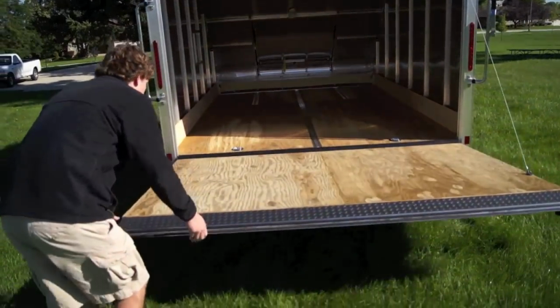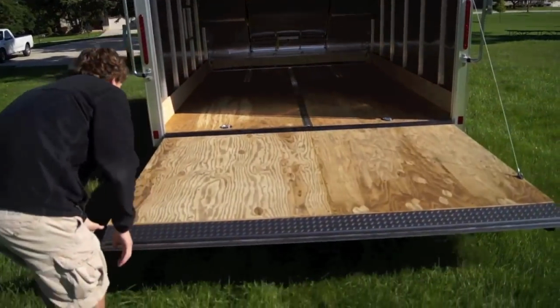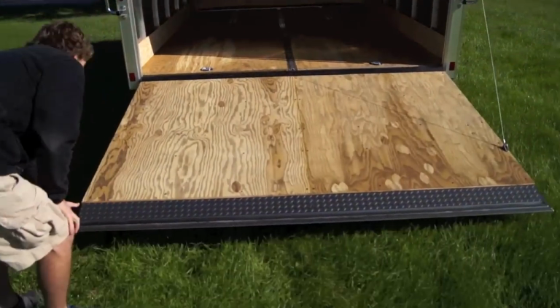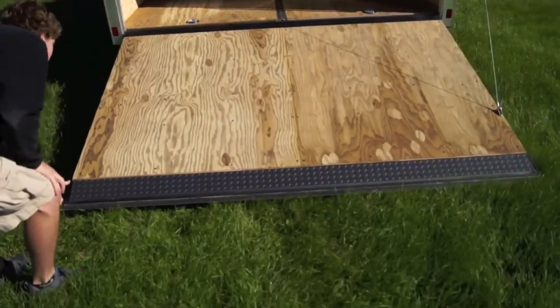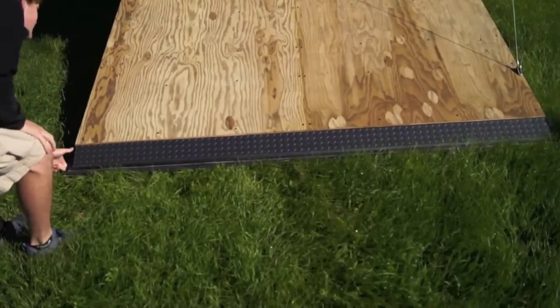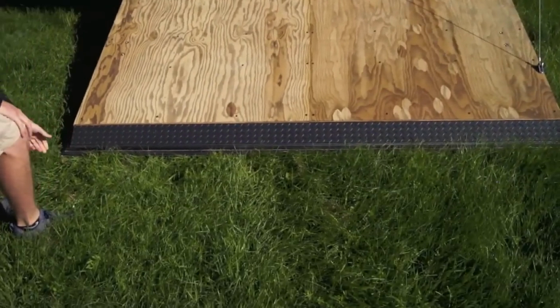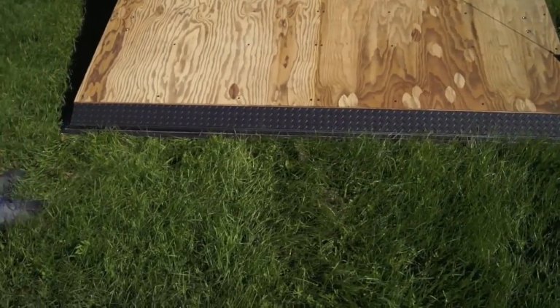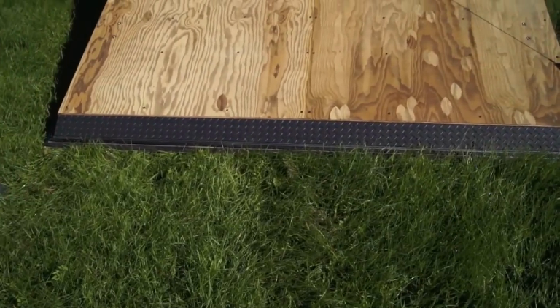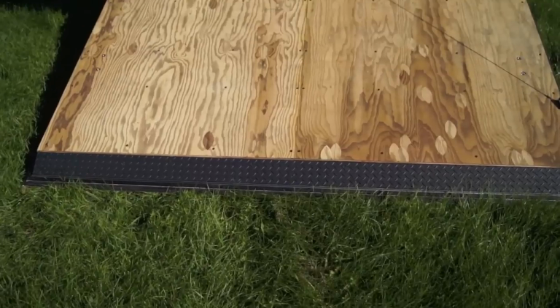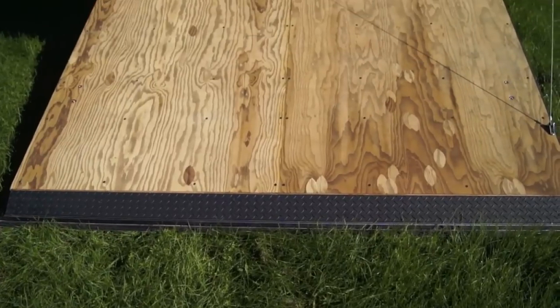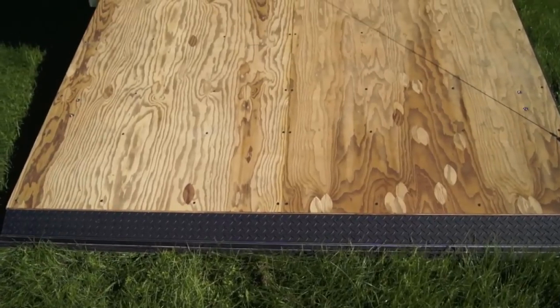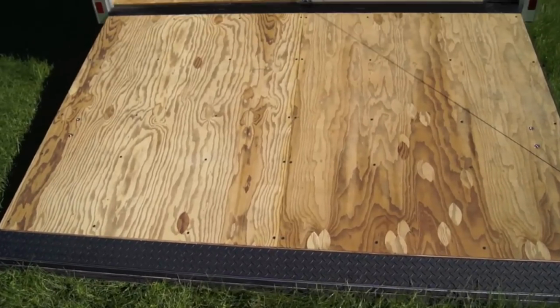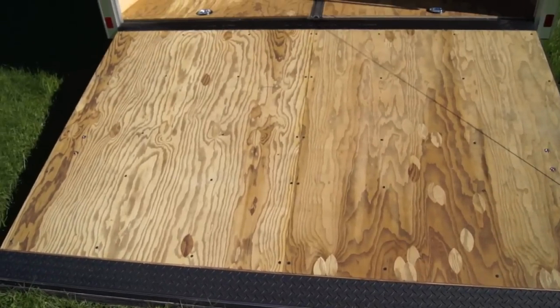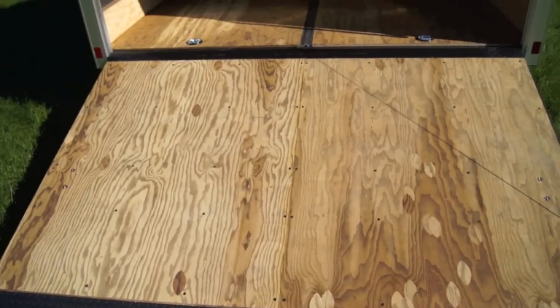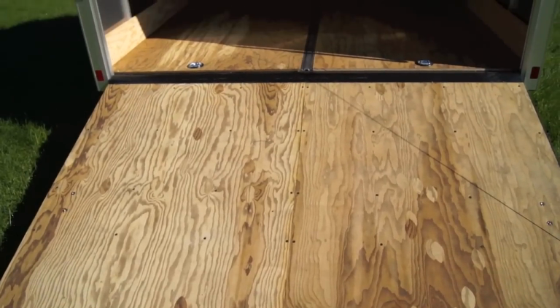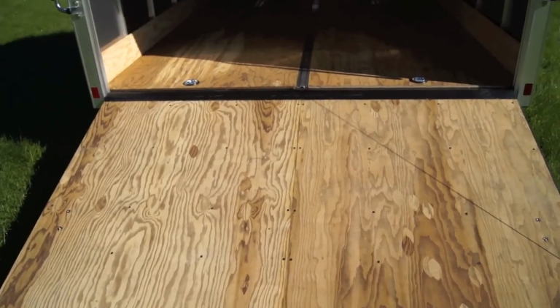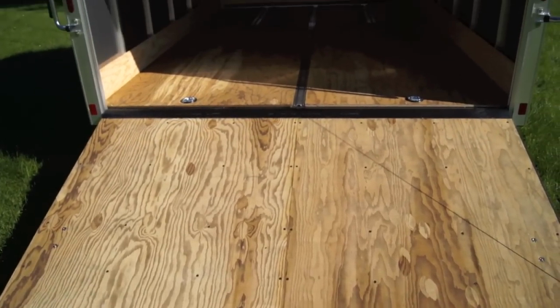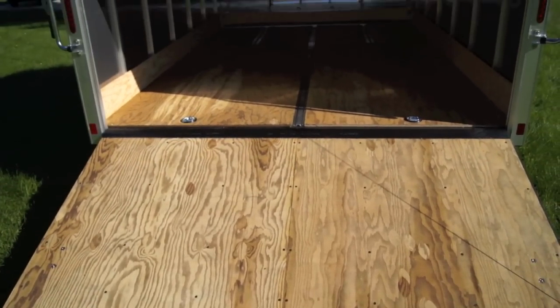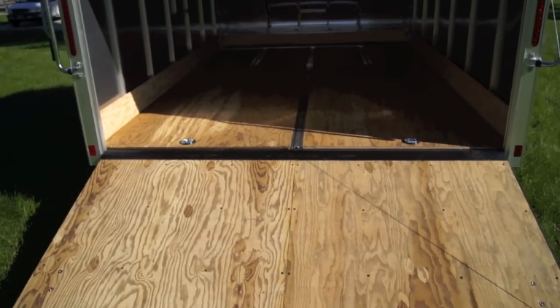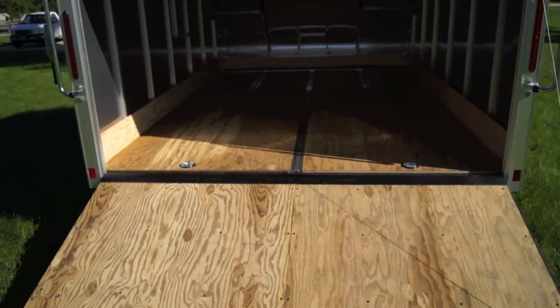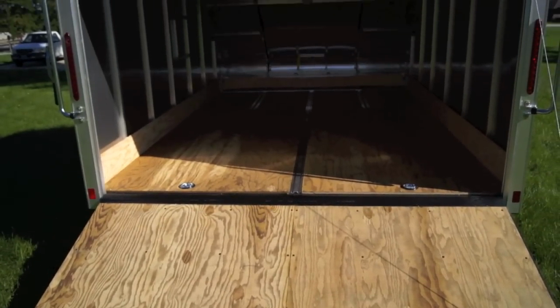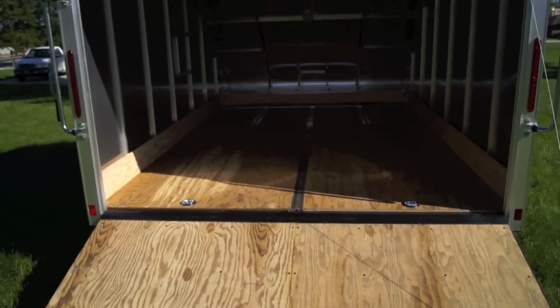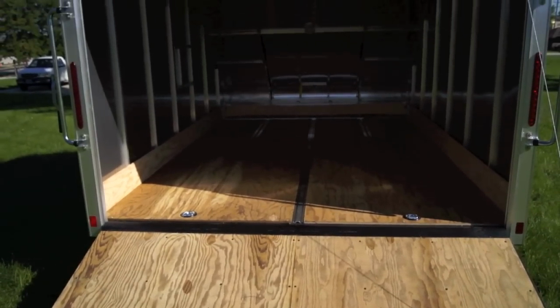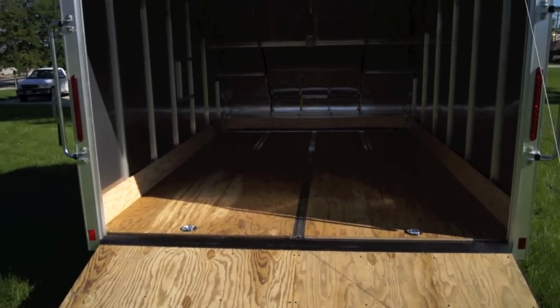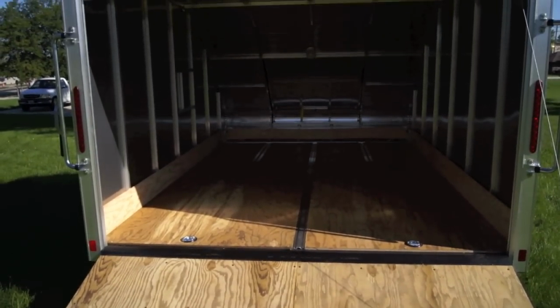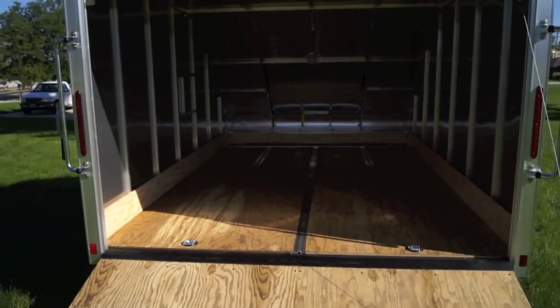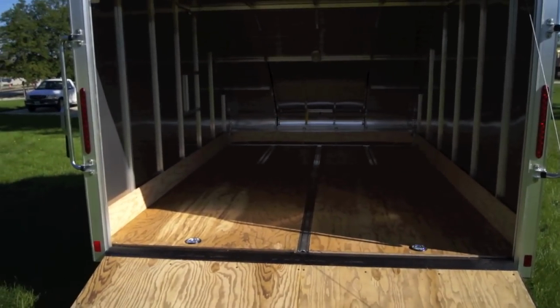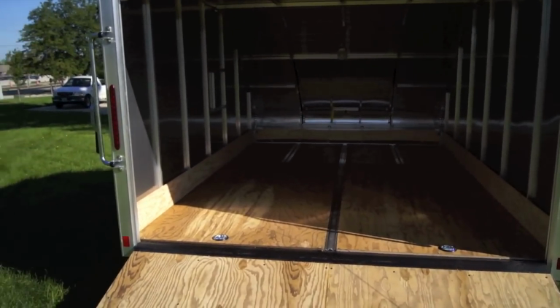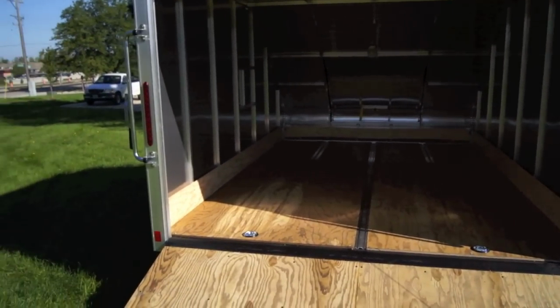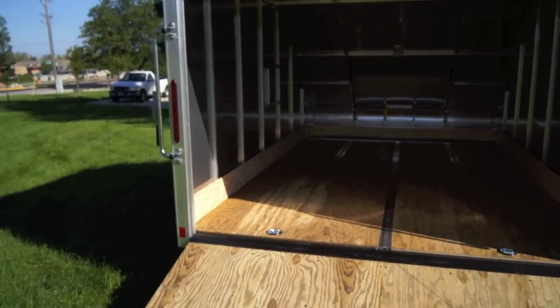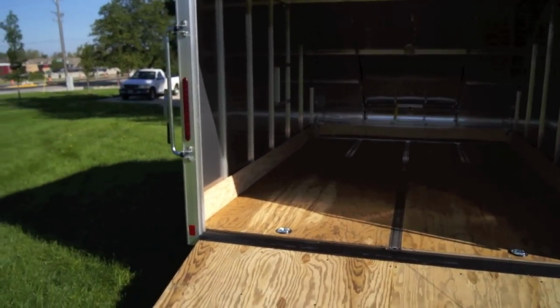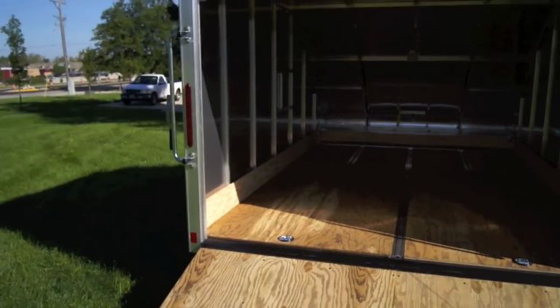Inside you've got 12-volt dome lights. It's got a nice lip on the ramp gate, as well as two D-ring tie-downs that go right into the floor for you.